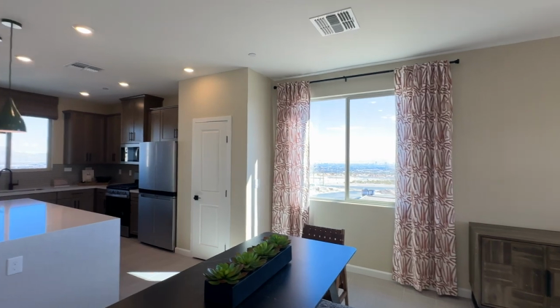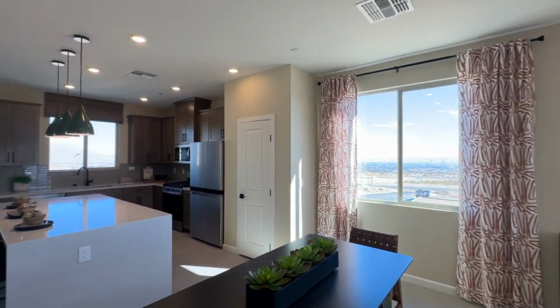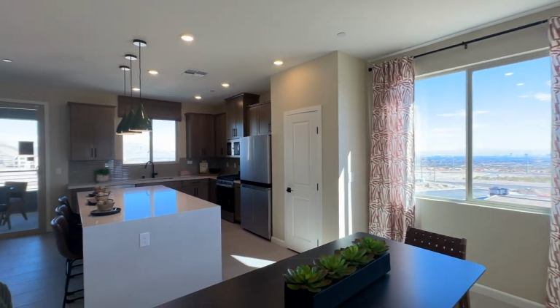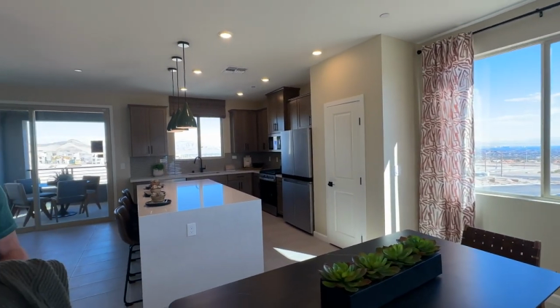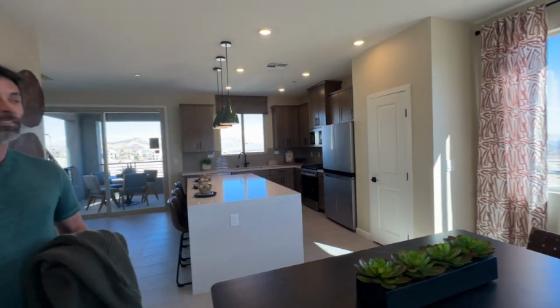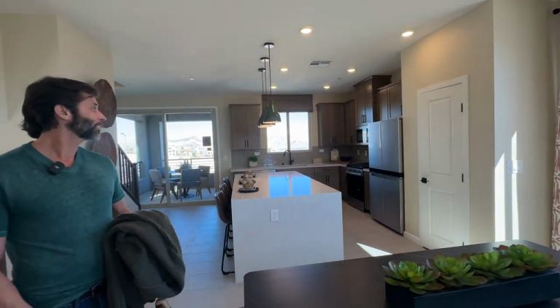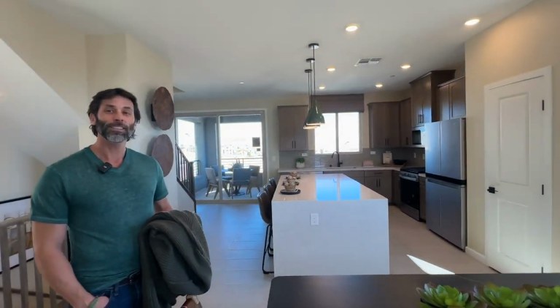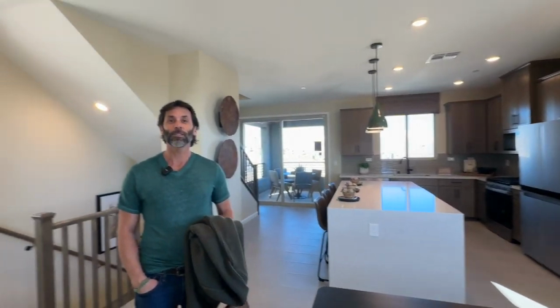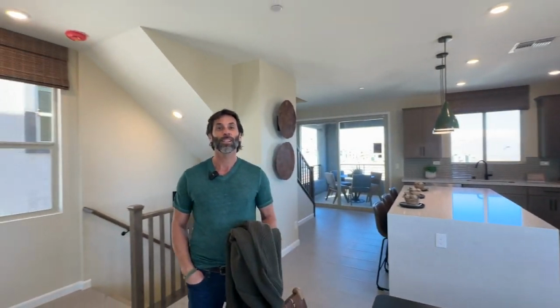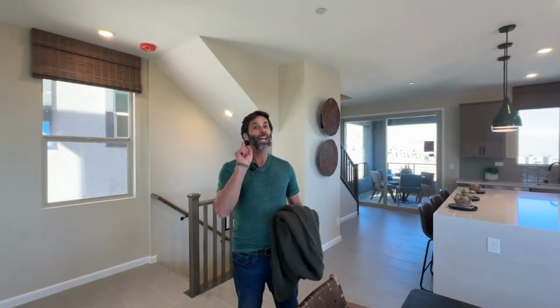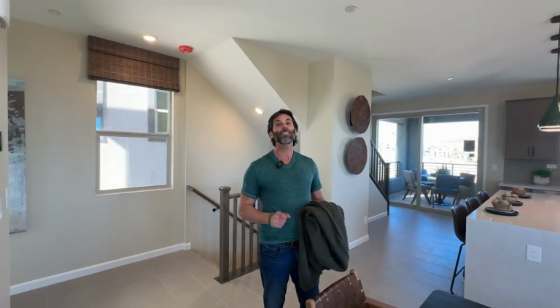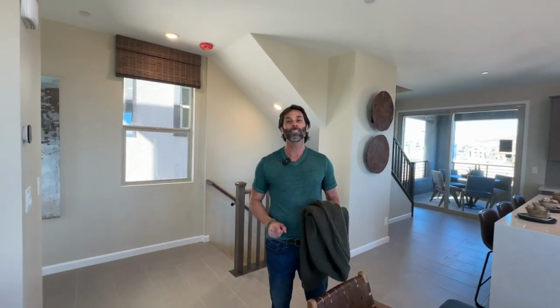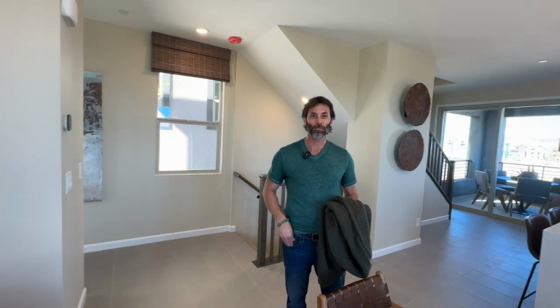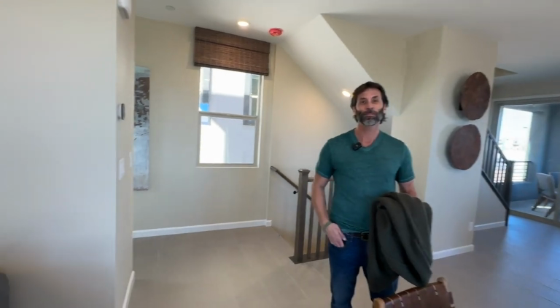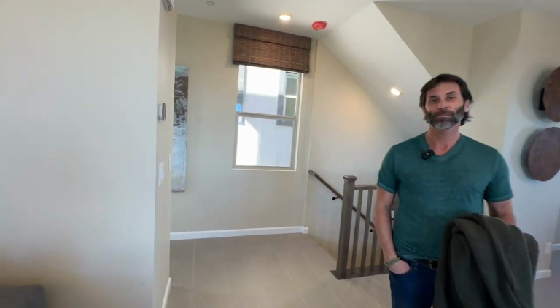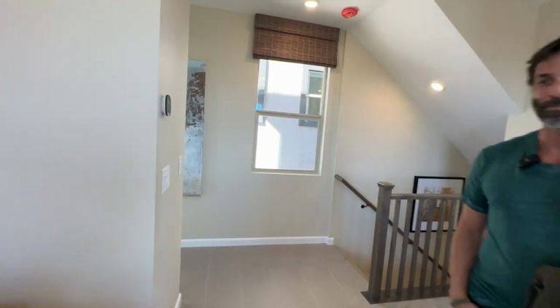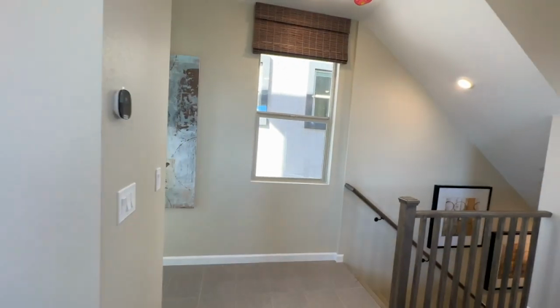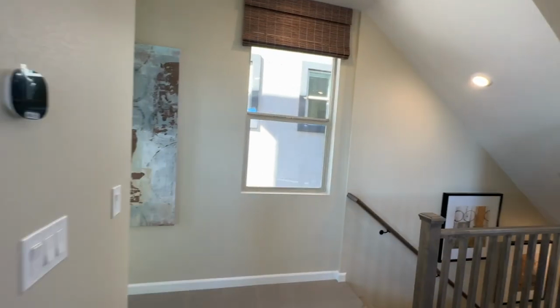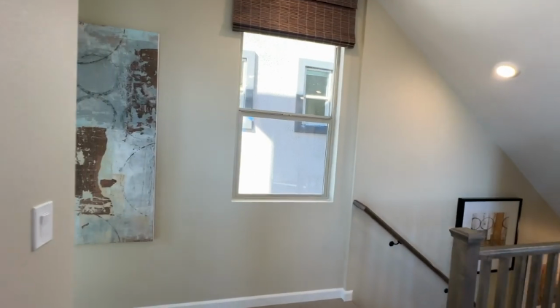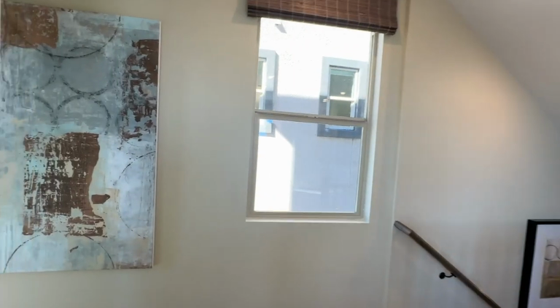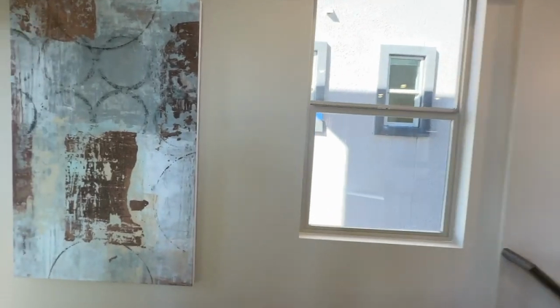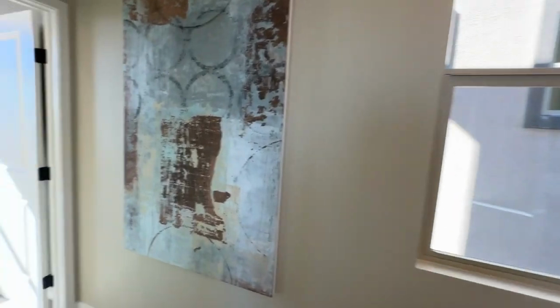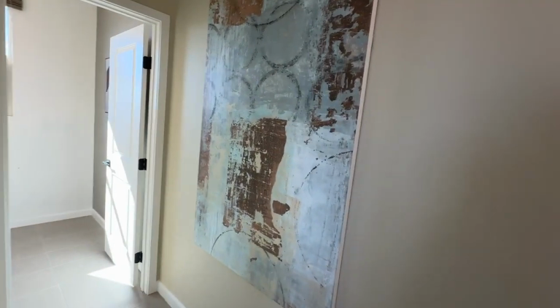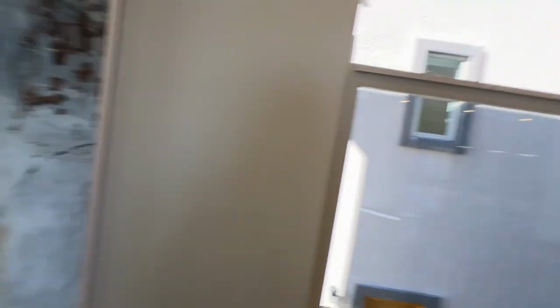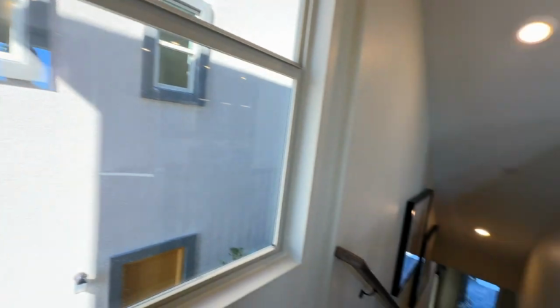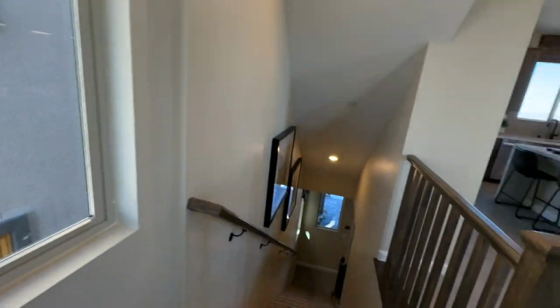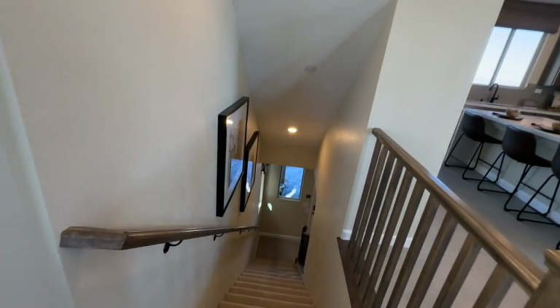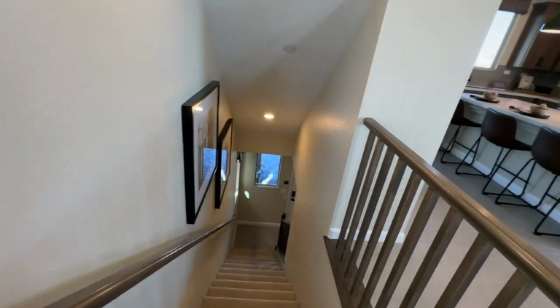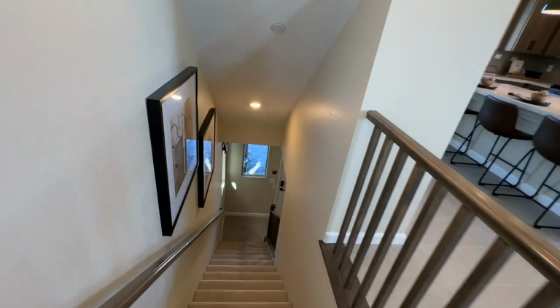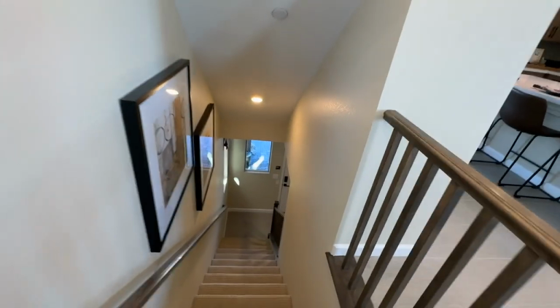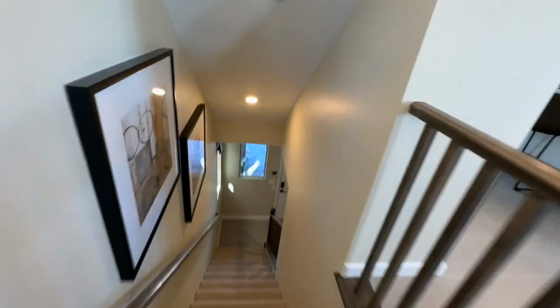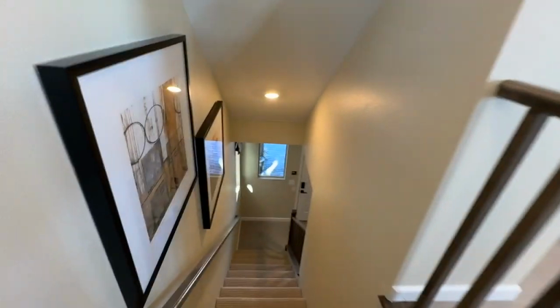Let us know in the comments what you think of all these floor plans, make sure you hit that like button and subscribe to my channel. Thanks so much for watching — we'll catch you on the flip side.